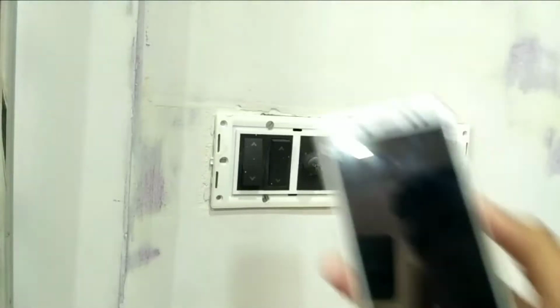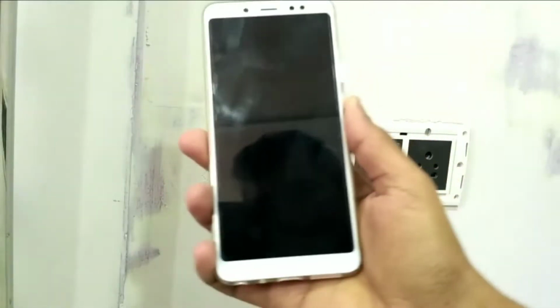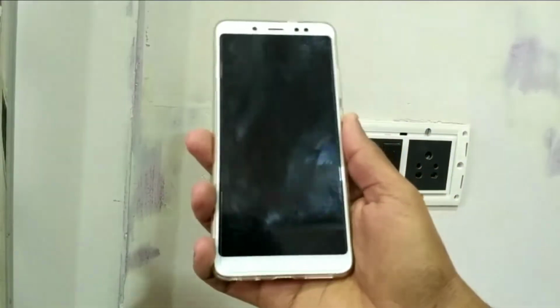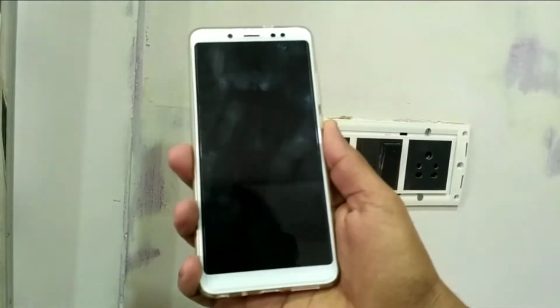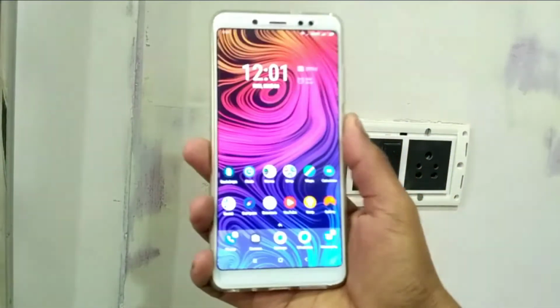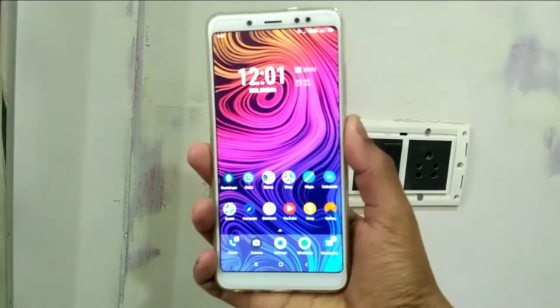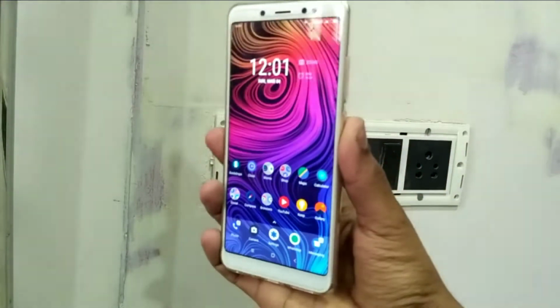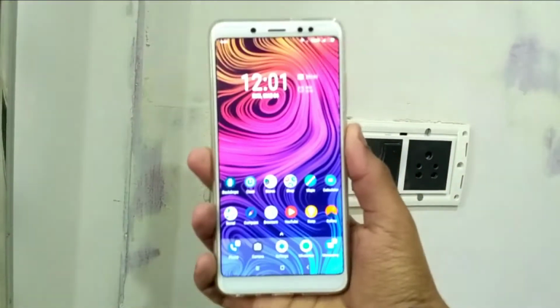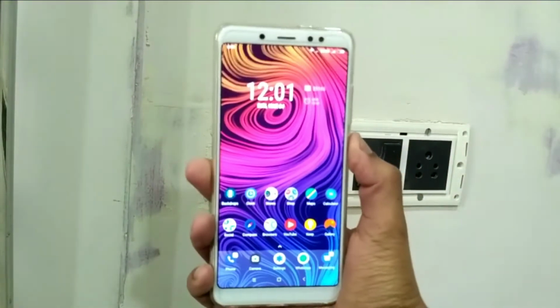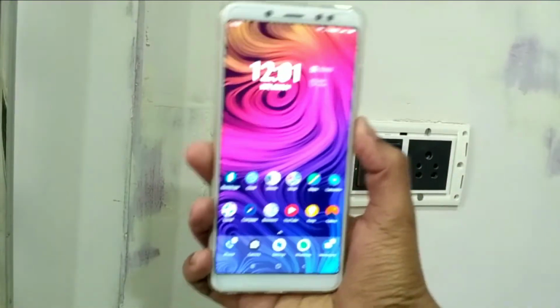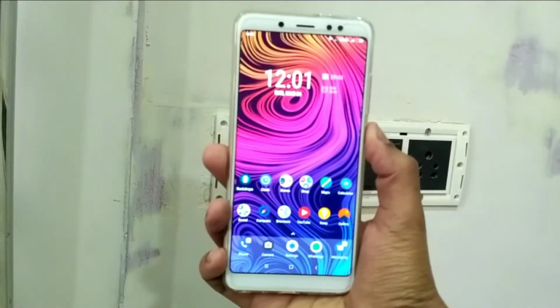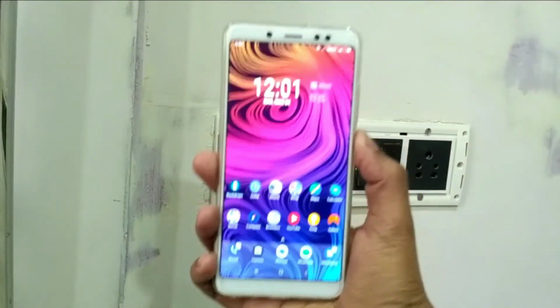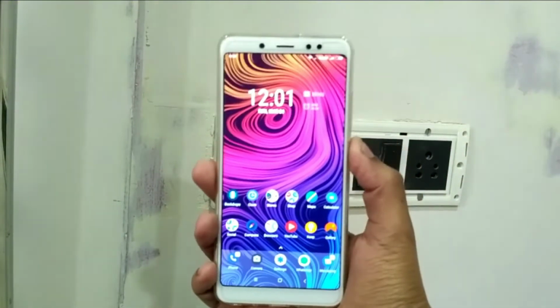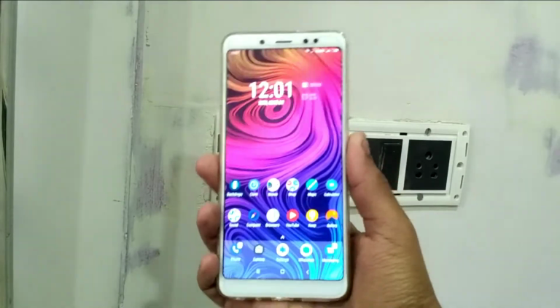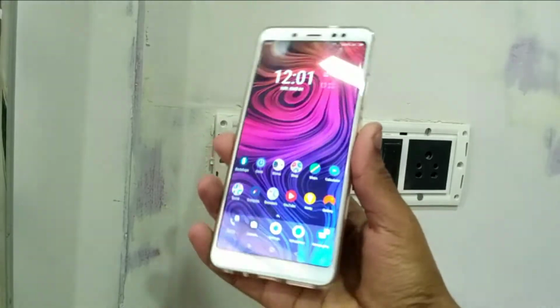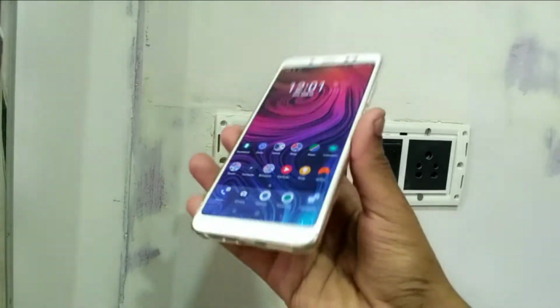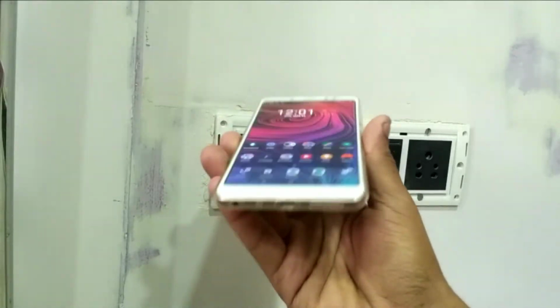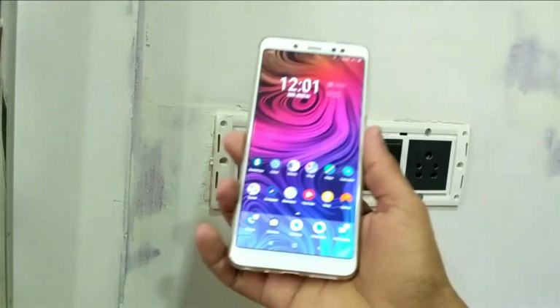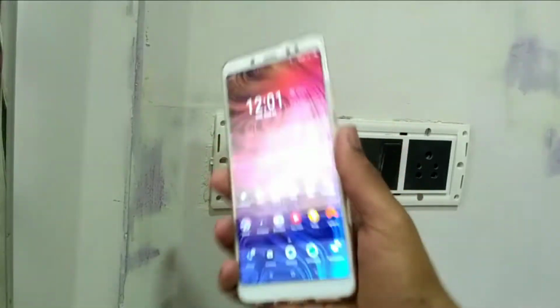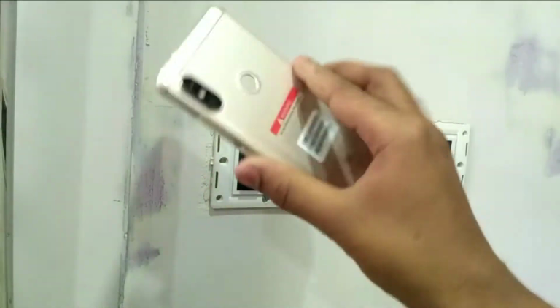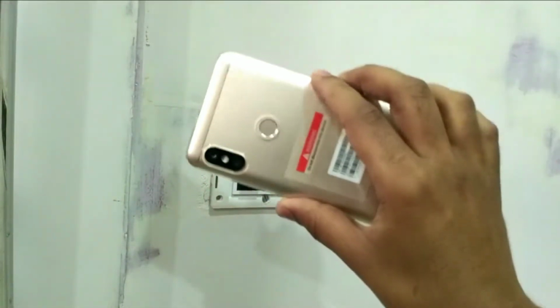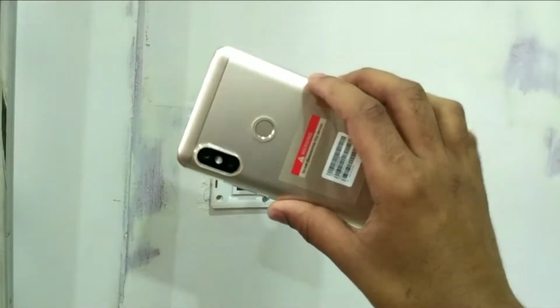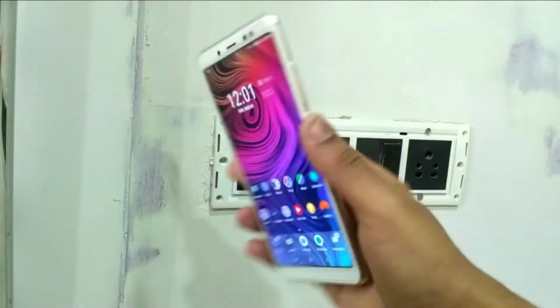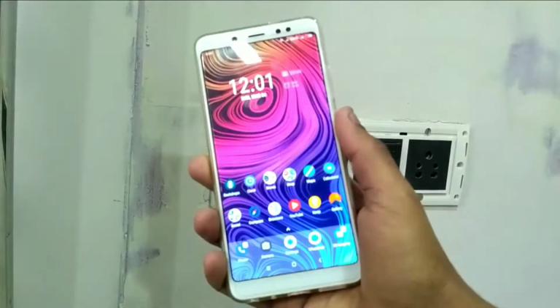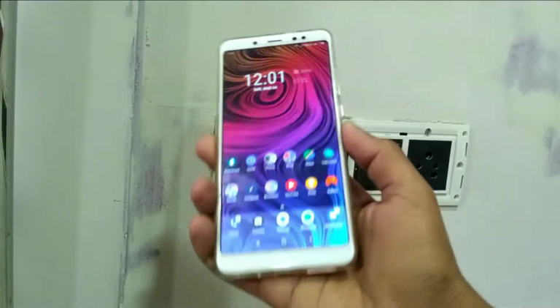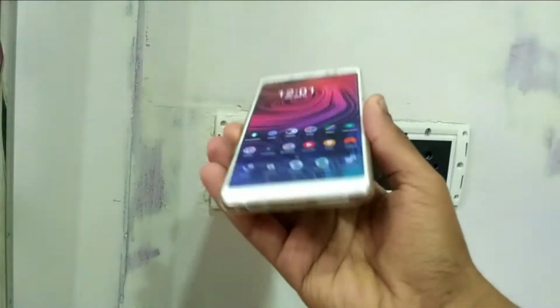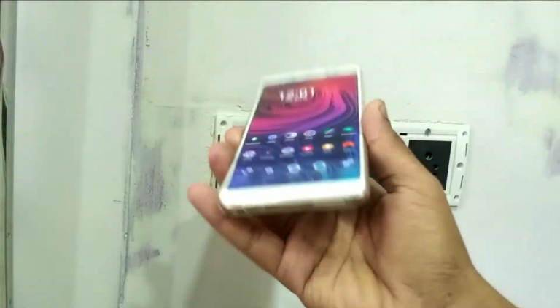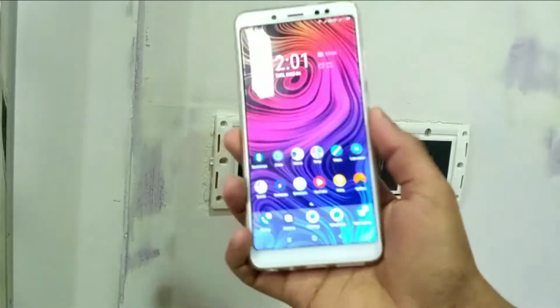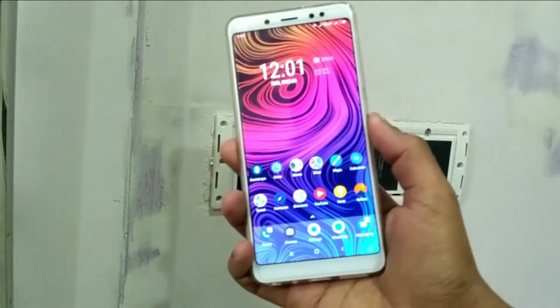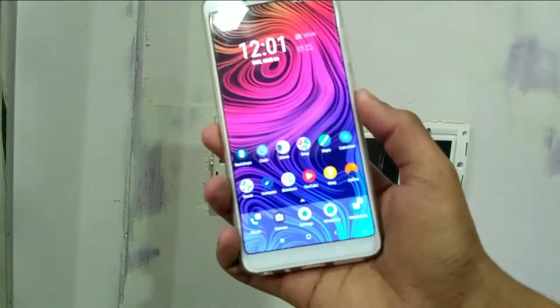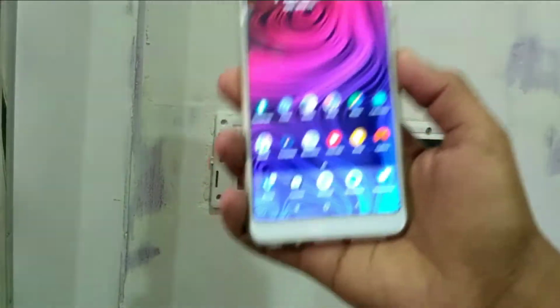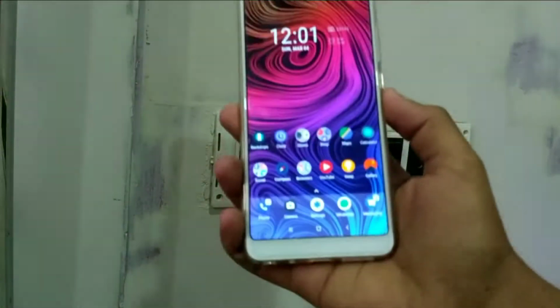What's up guys, this is Avtab and you are watching iGadget Advisor. I was finally able to get my hands on the all new Redmi Note 5 Pro, and in this video we are going to see whether it supports quick charging. So without any further ado, let's begin.